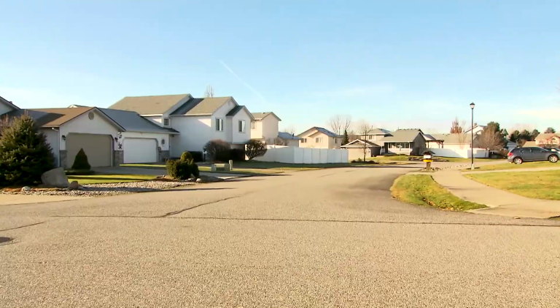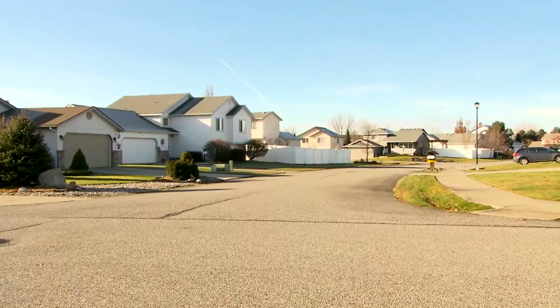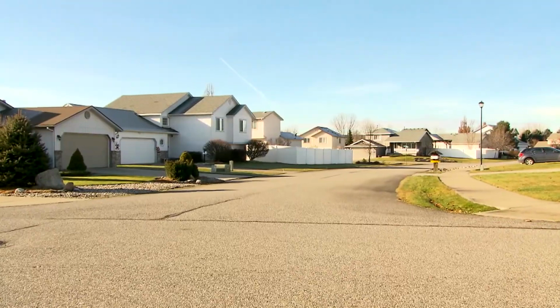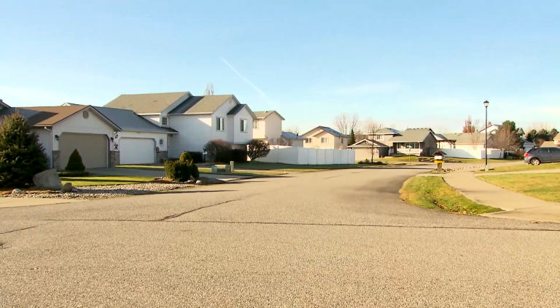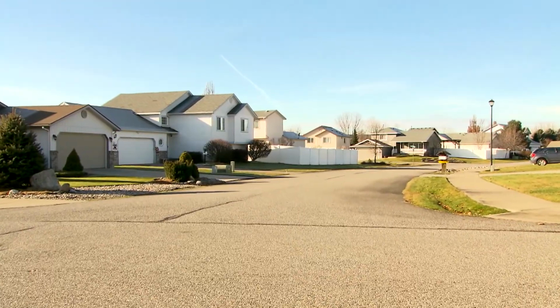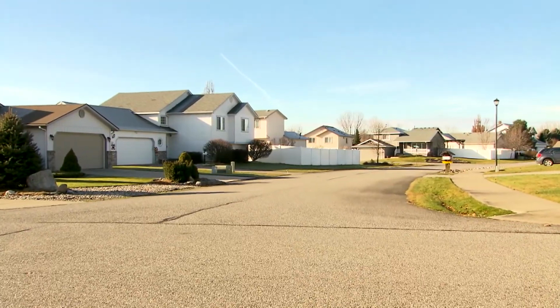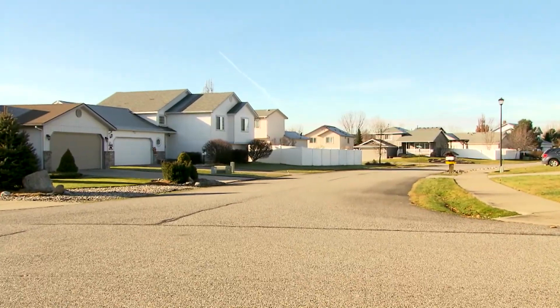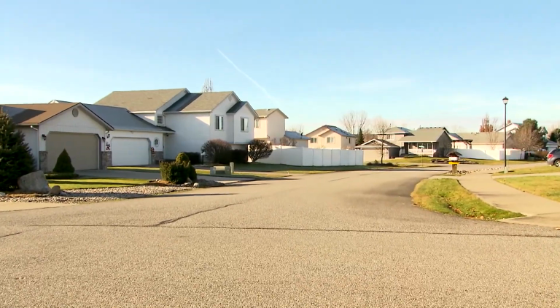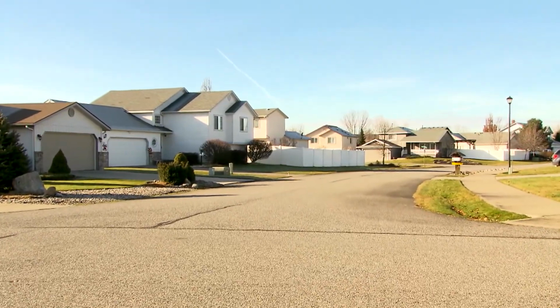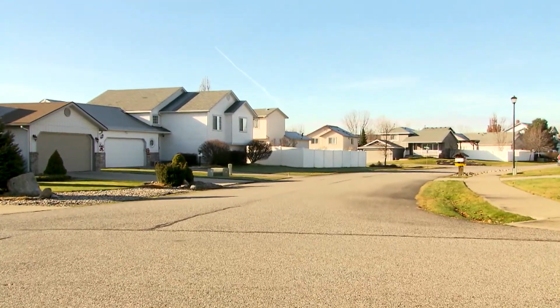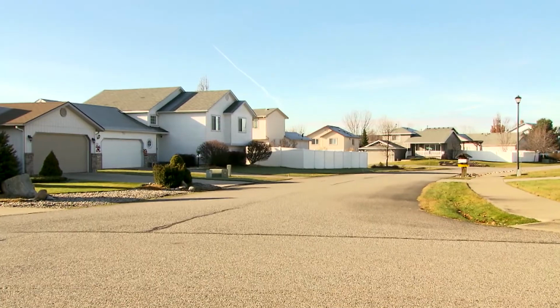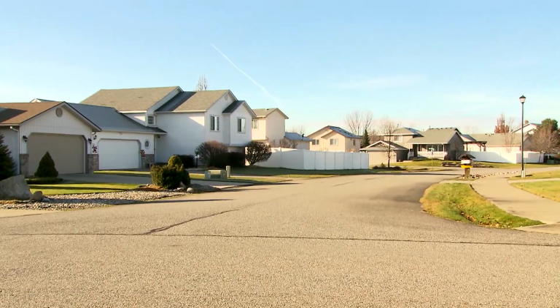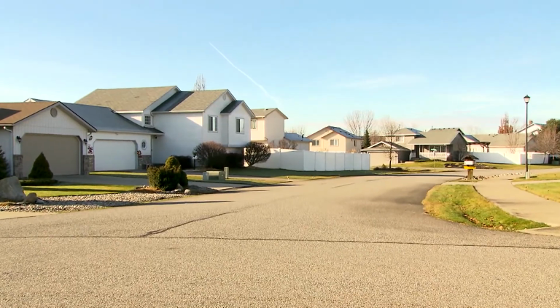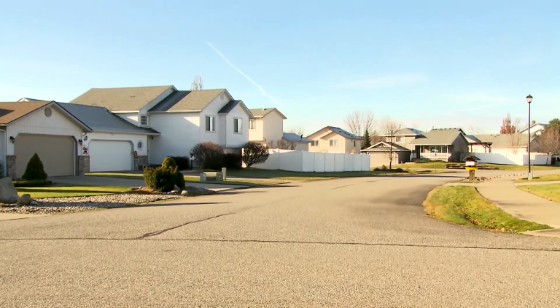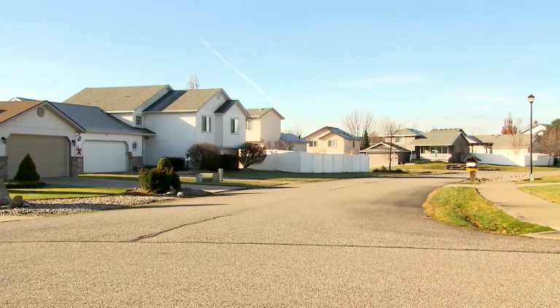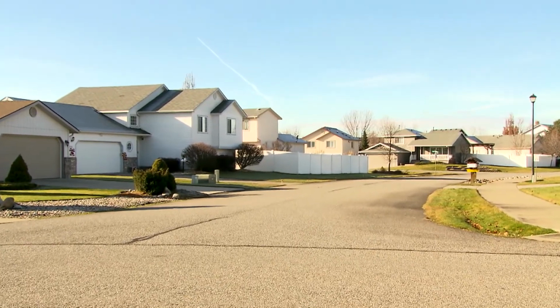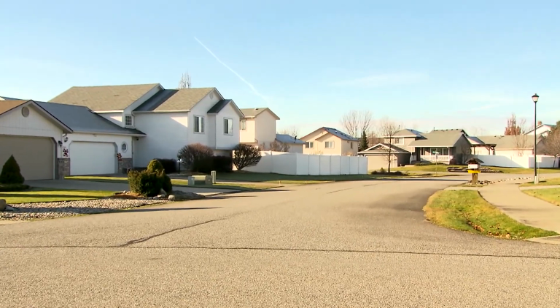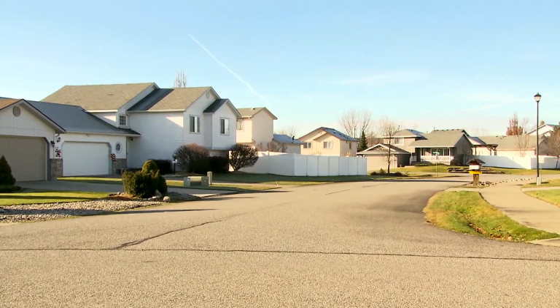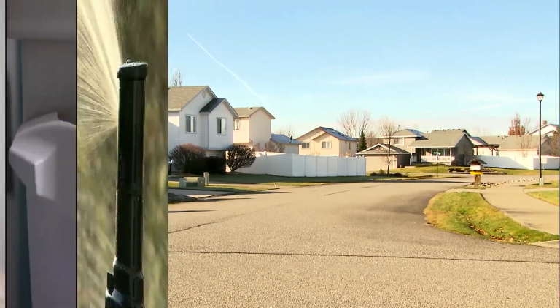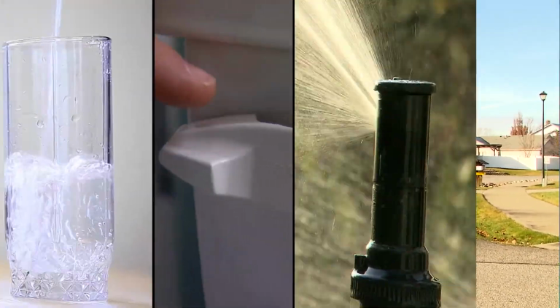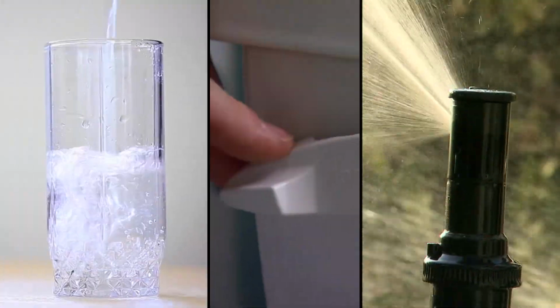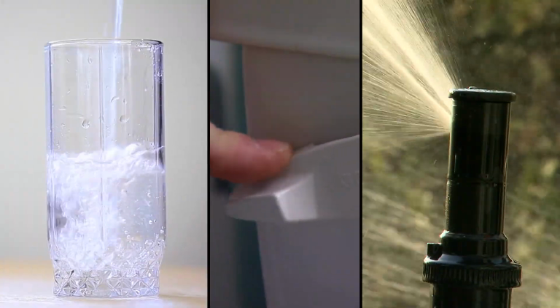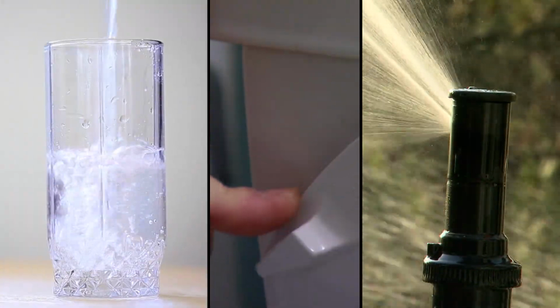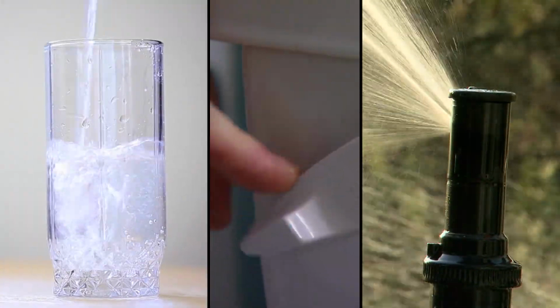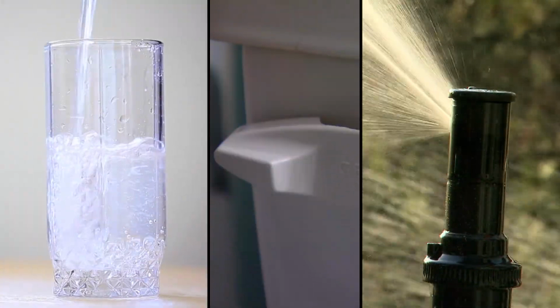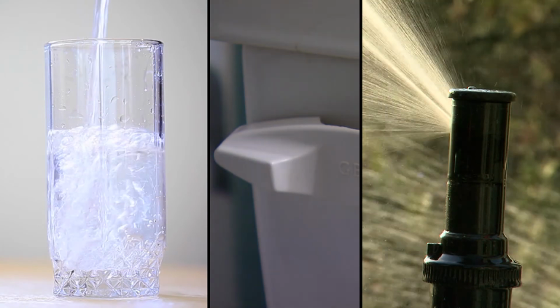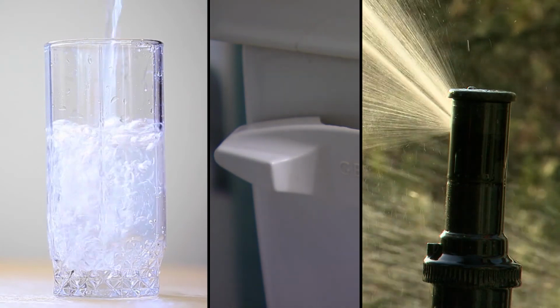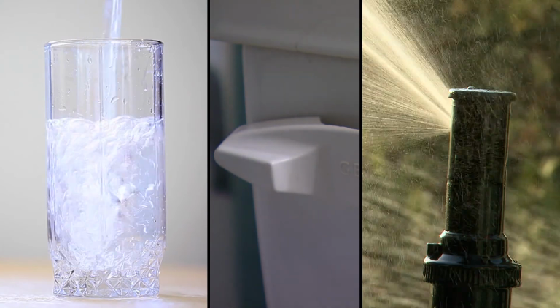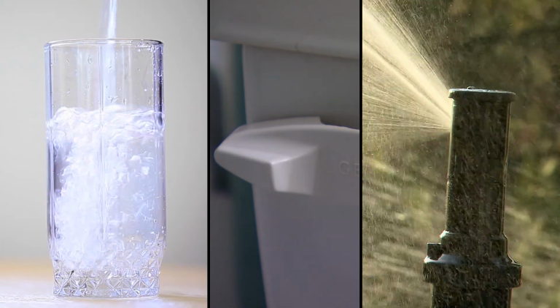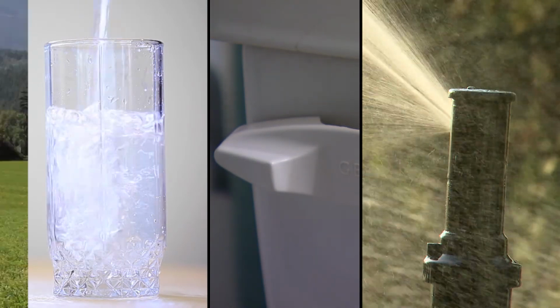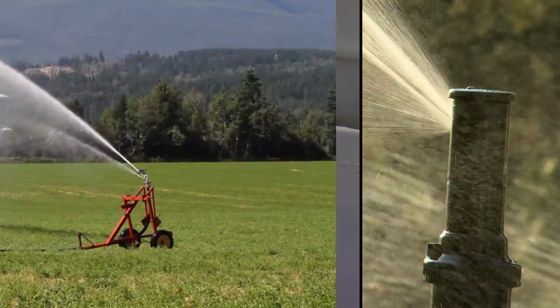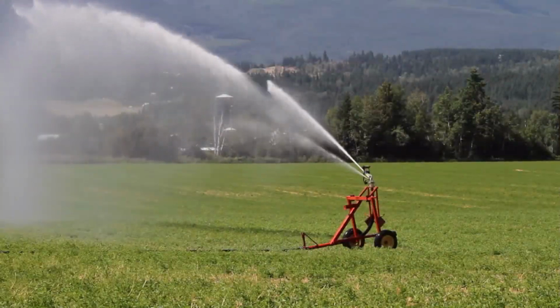Everyone who lives in the Spokane Valley Rathdrum Prairie area uses the aquifer as their water supply — to drink, flush our toilets, water our yards, and irrigate crops.